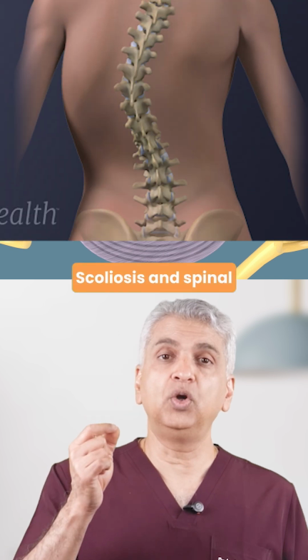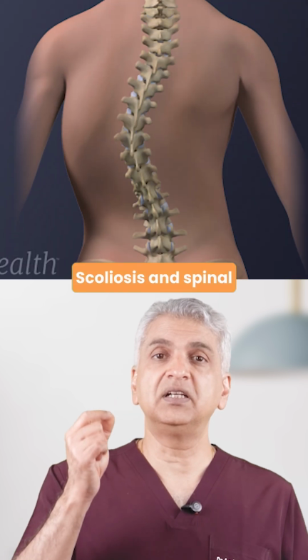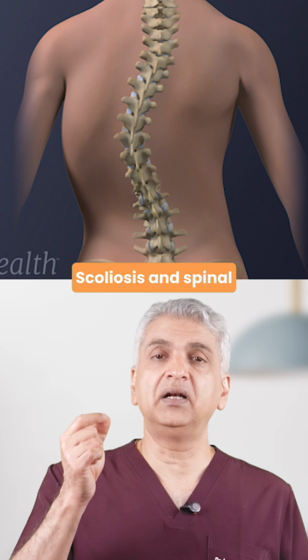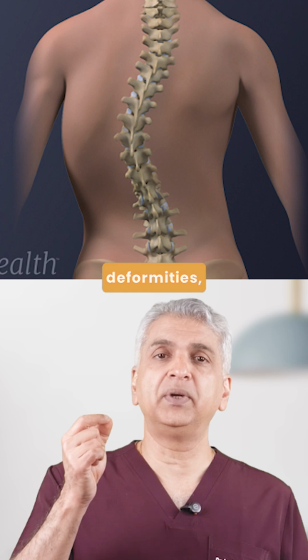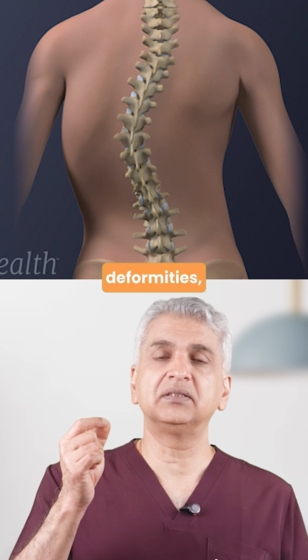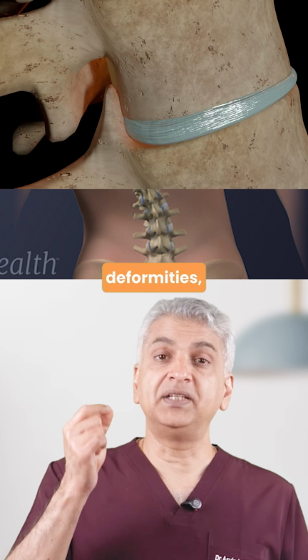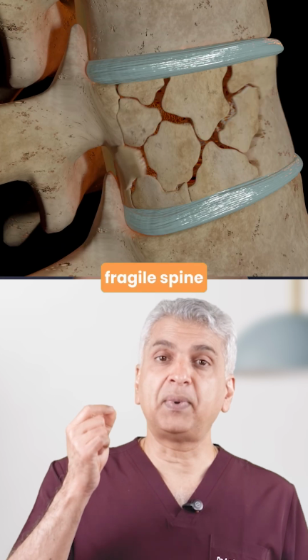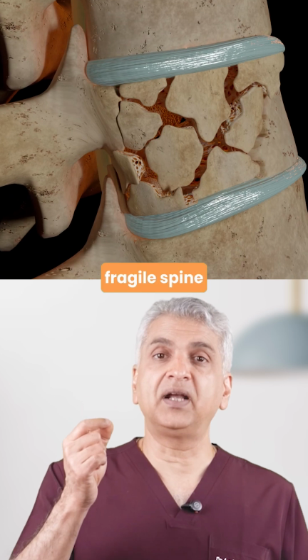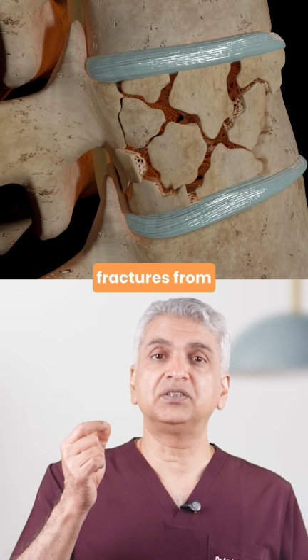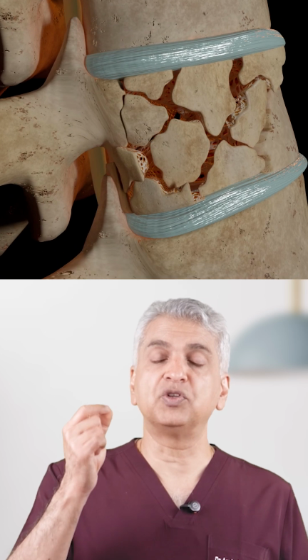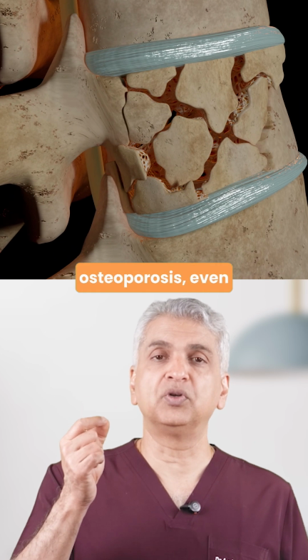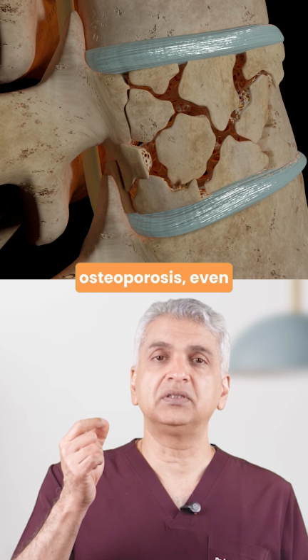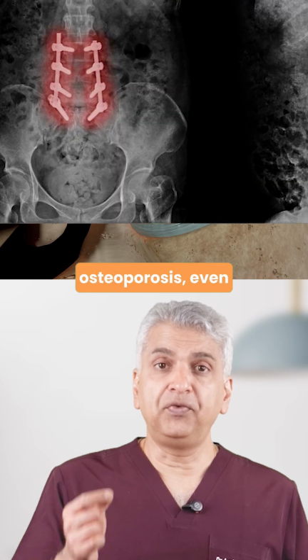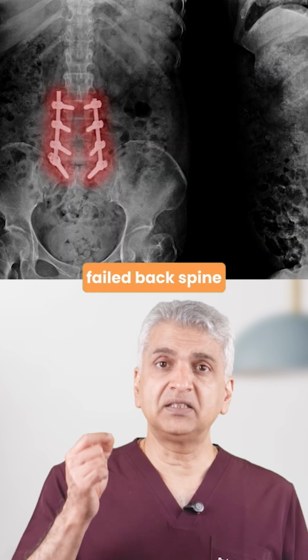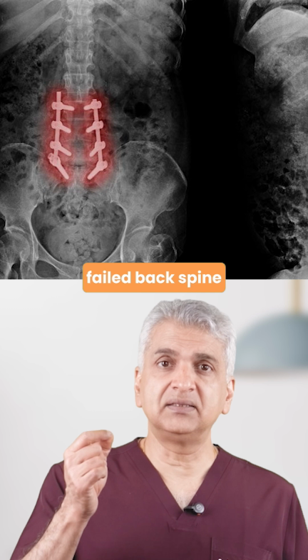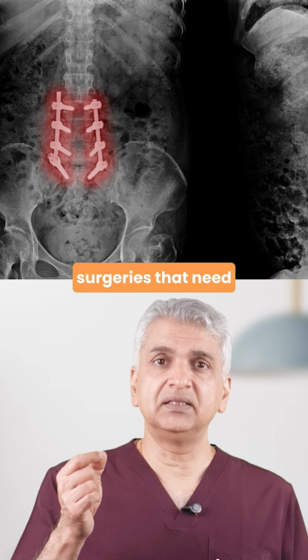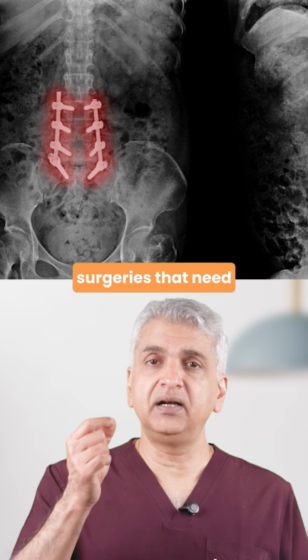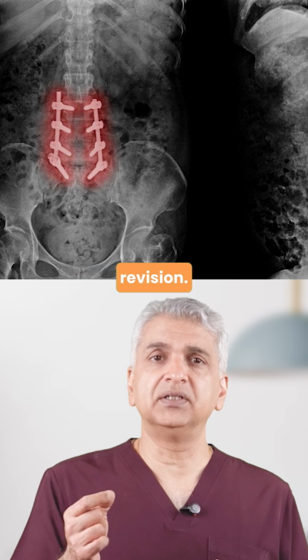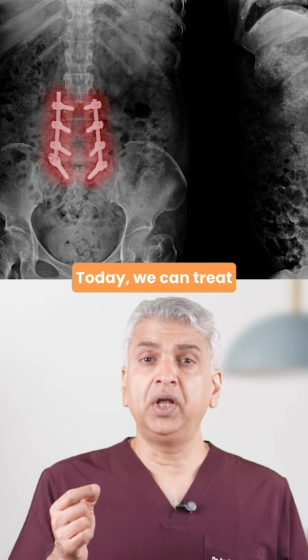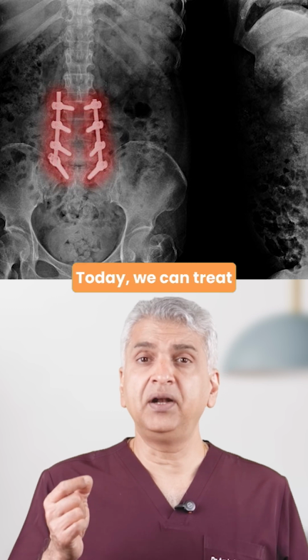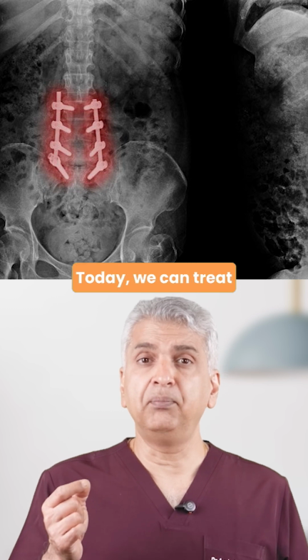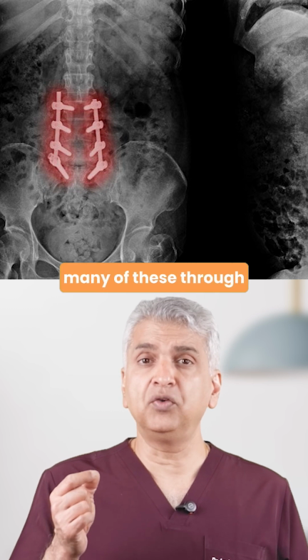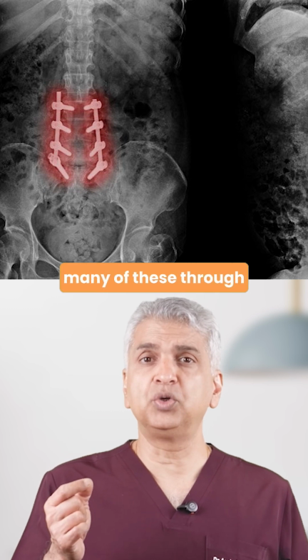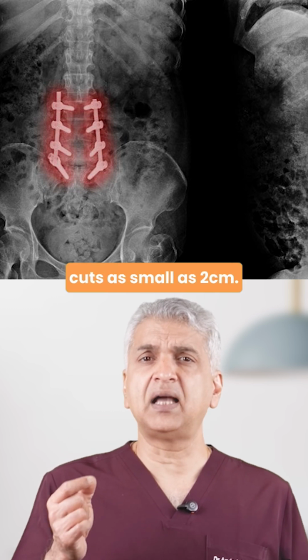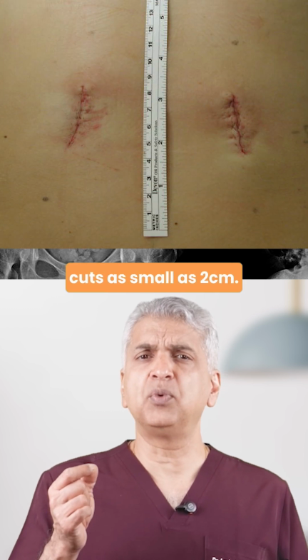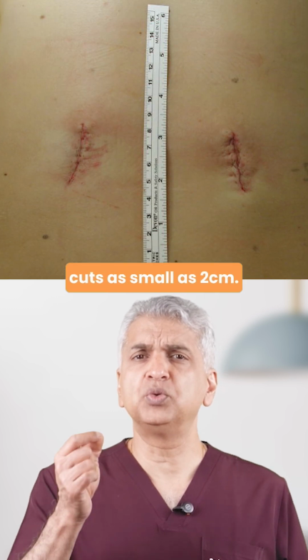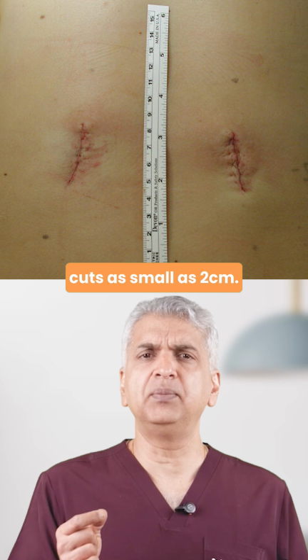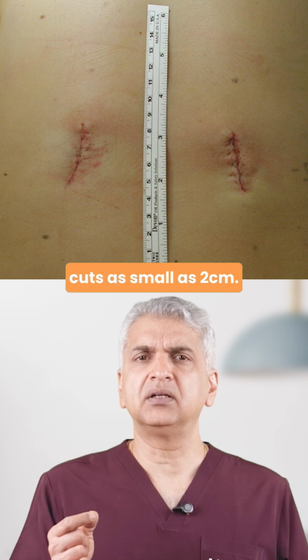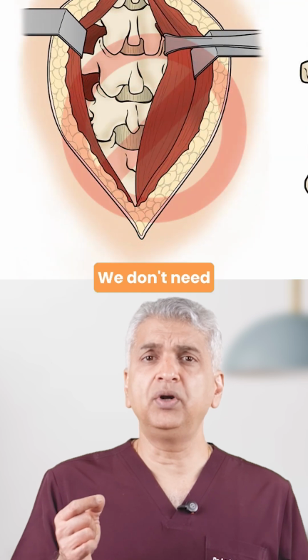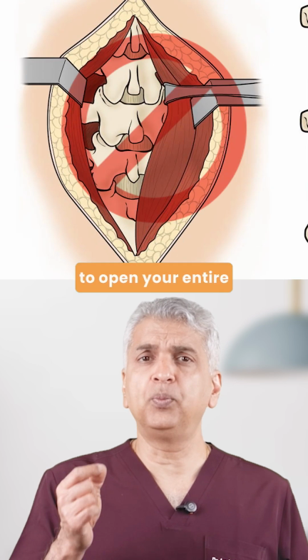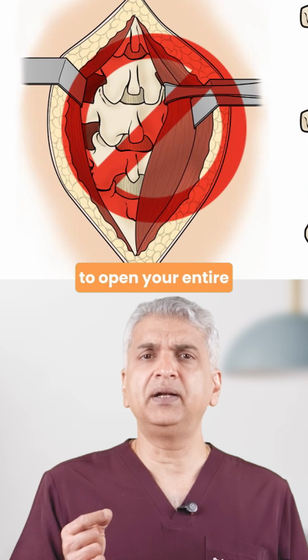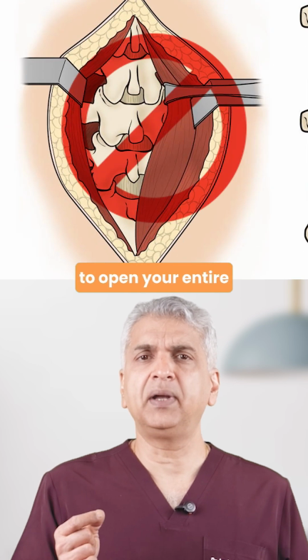Scoliosis and spinal deformities, fragile spine fractures from osteoporosis, even failed back spine surgeries that need revision. Today we can treat many of these through cuts as small as 2 cm. We don't need to open your entire back.